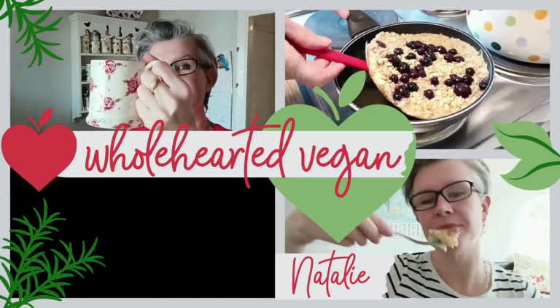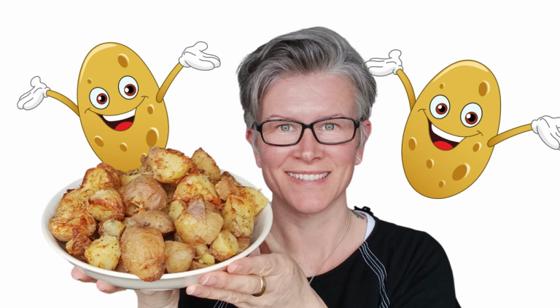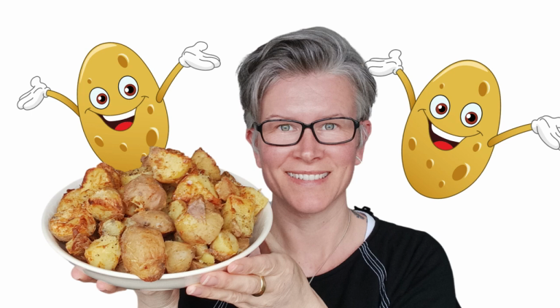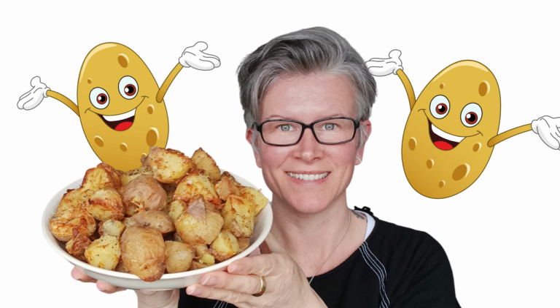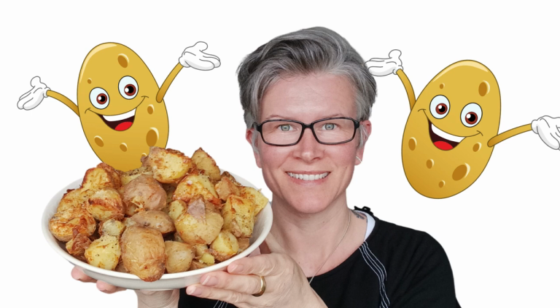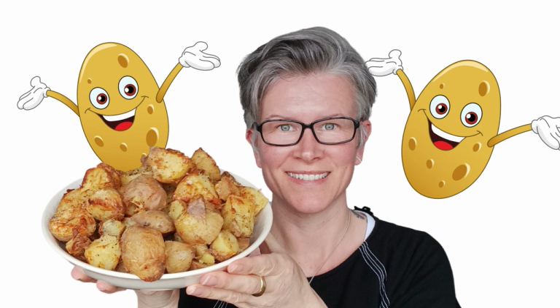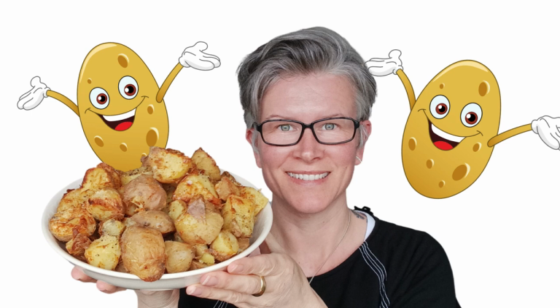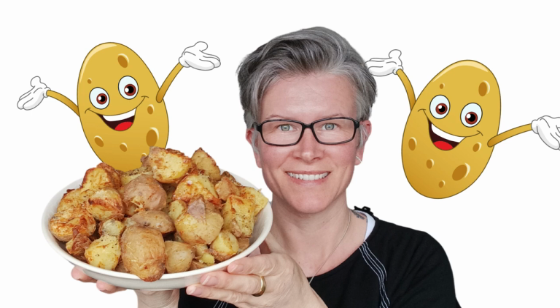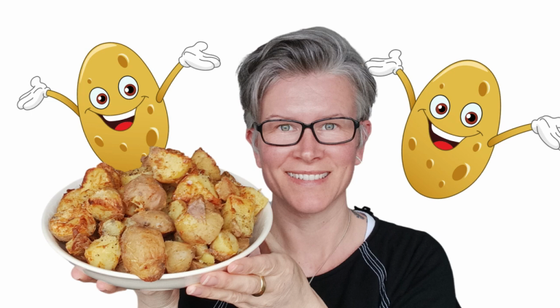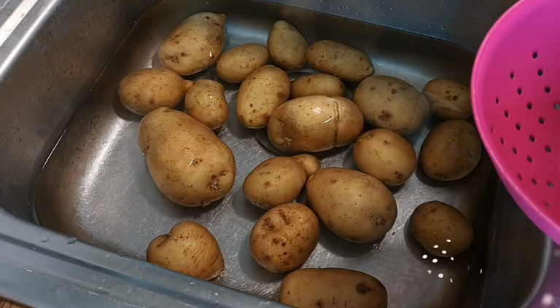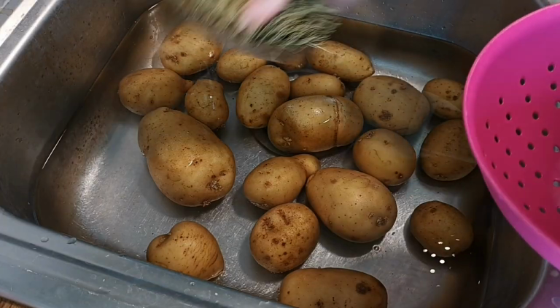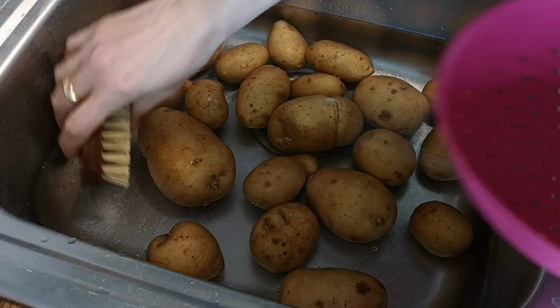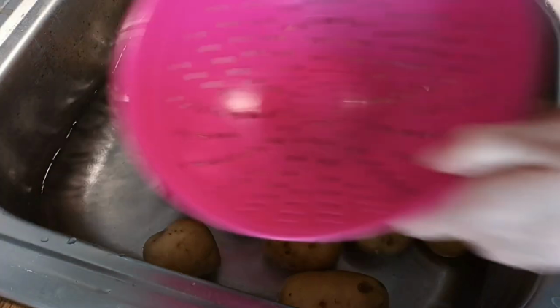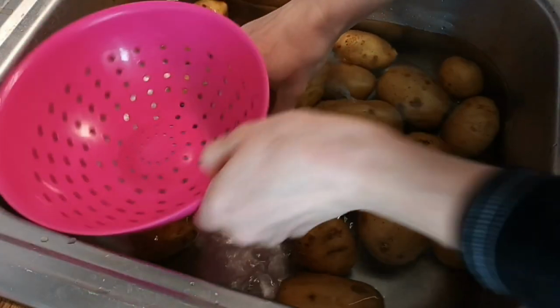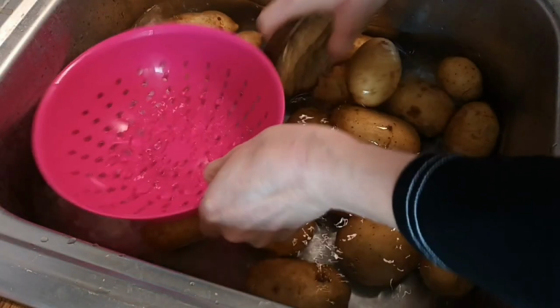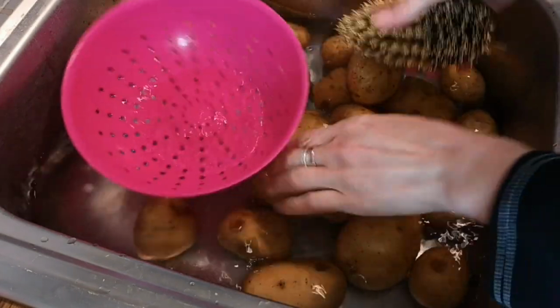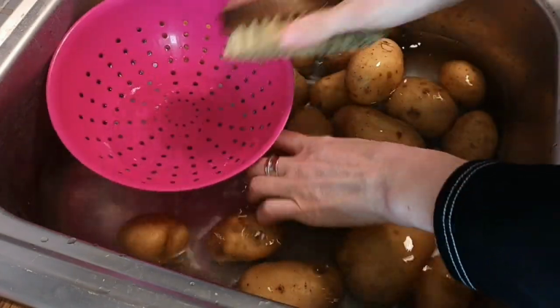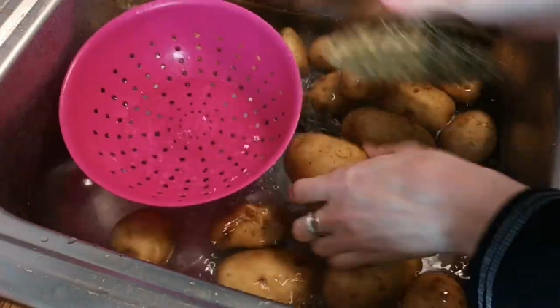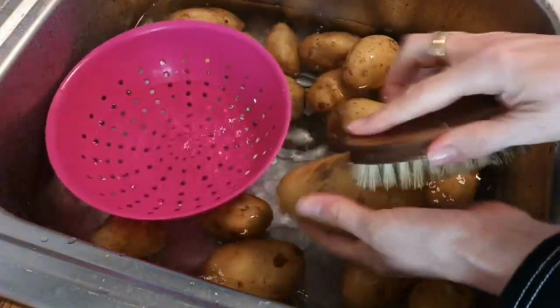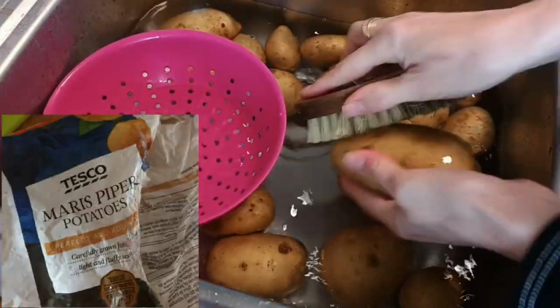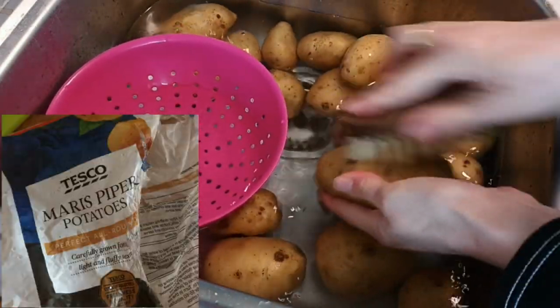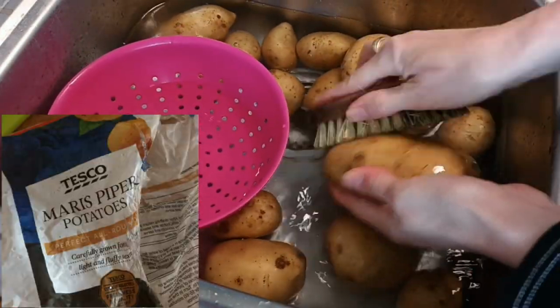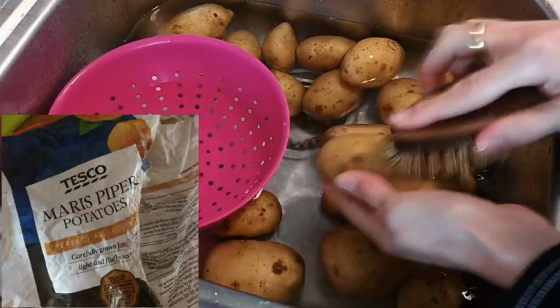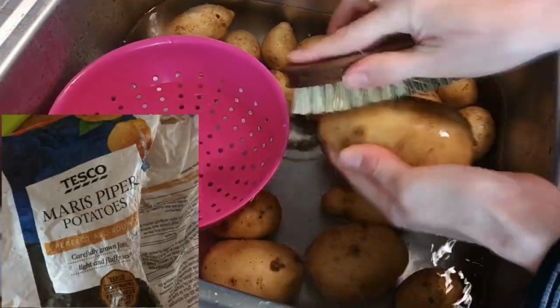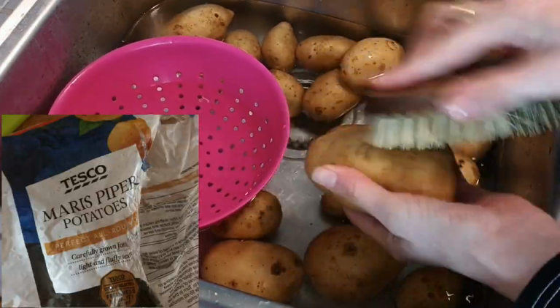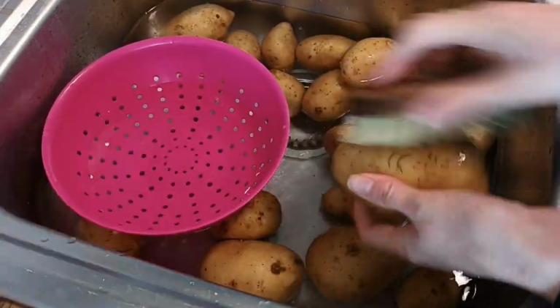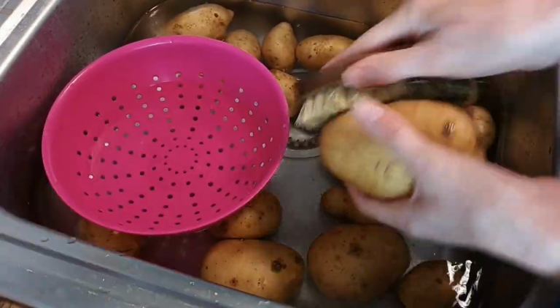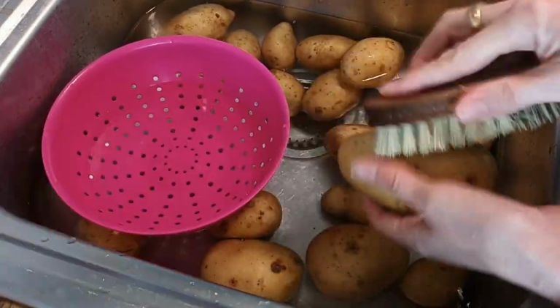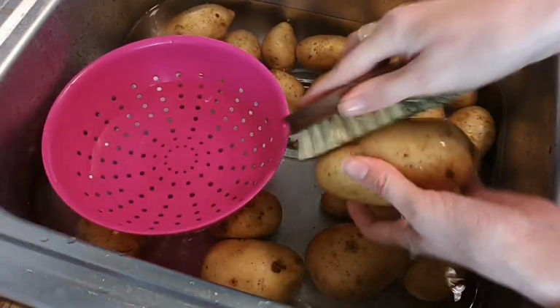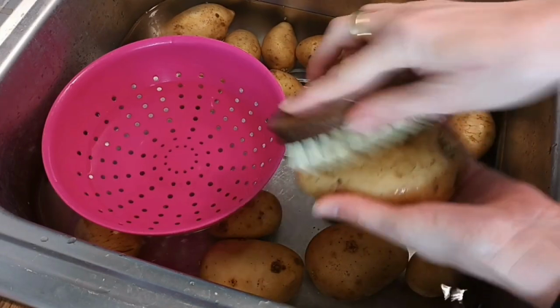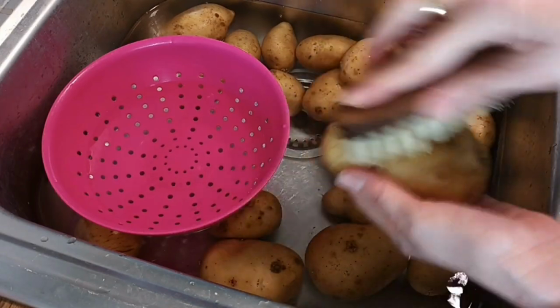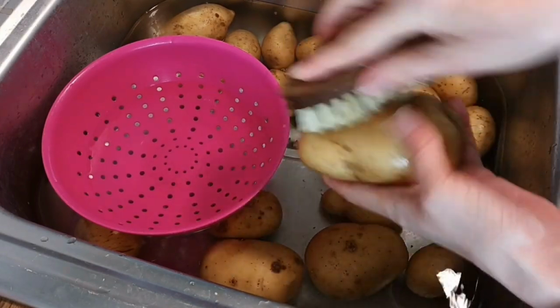This is a short and sweet video to show you how I make beautiful oil-free crispy potatoes. I'm using Maris Piper potatoes — I've got these in Tesco's and this is a one and a half kilogram bag.